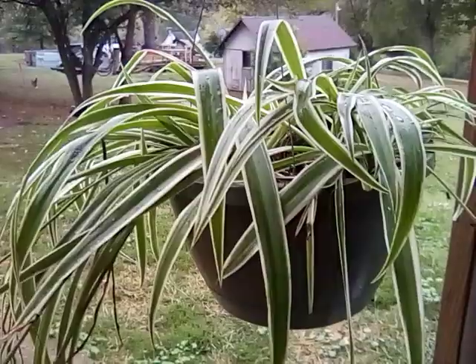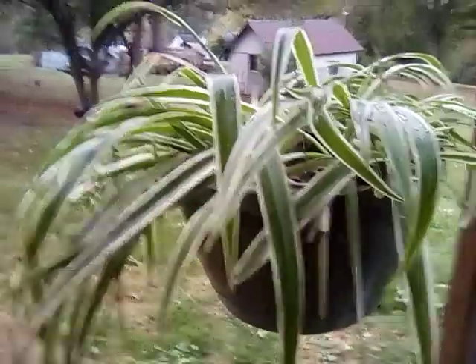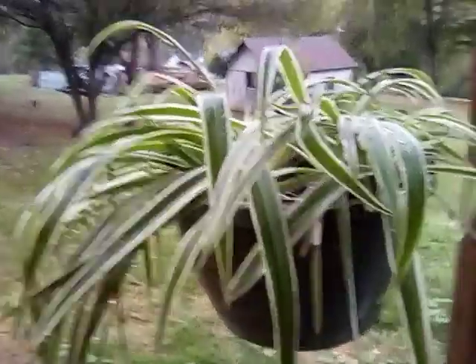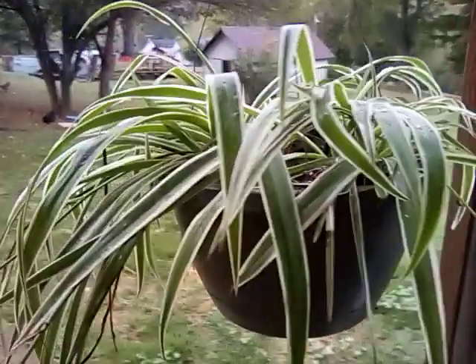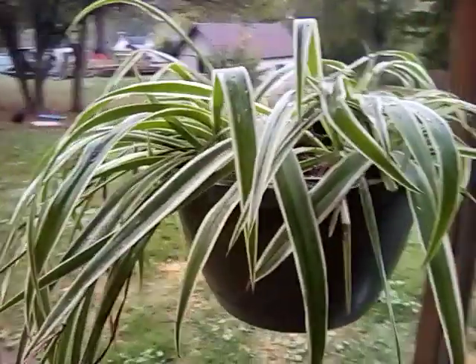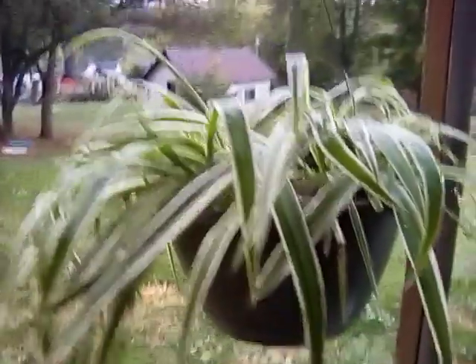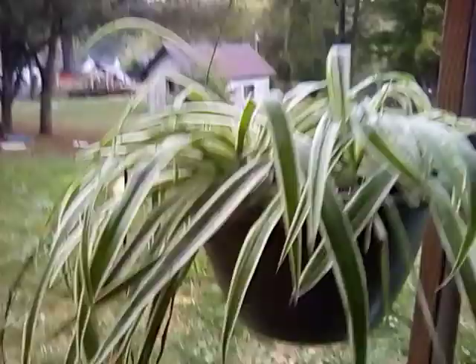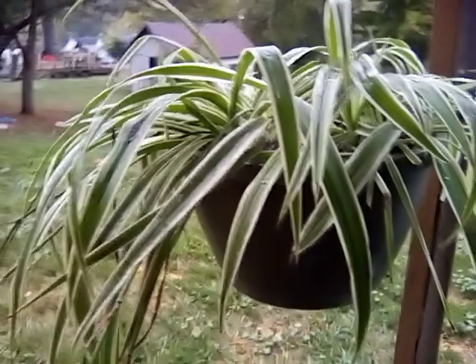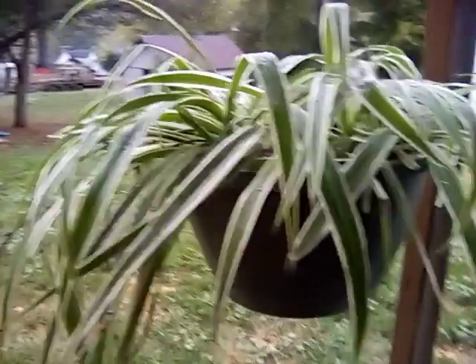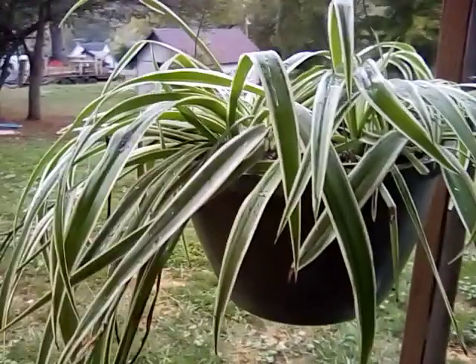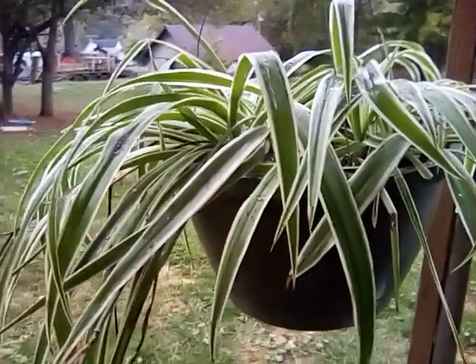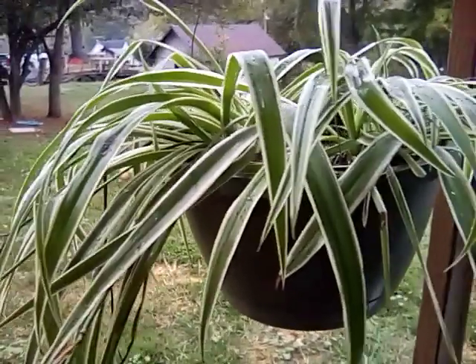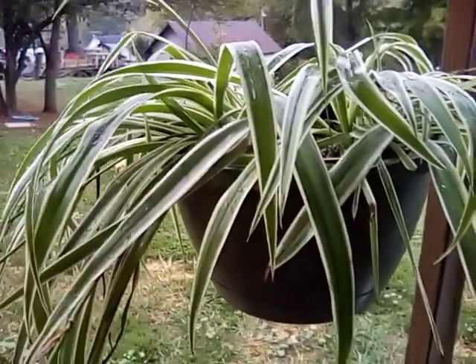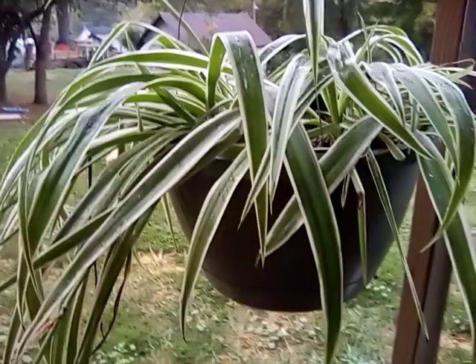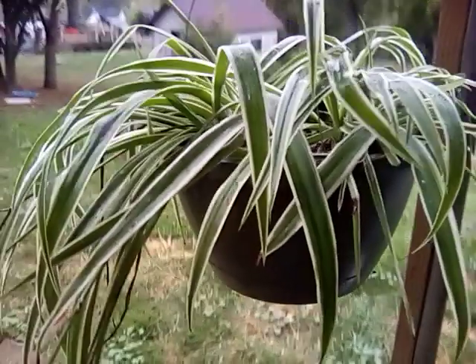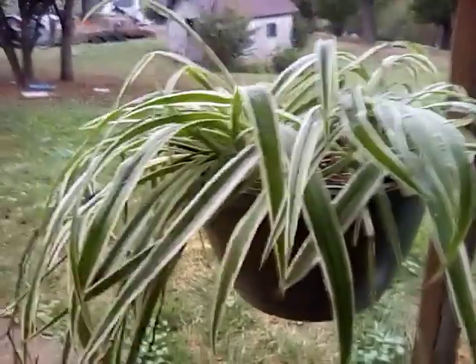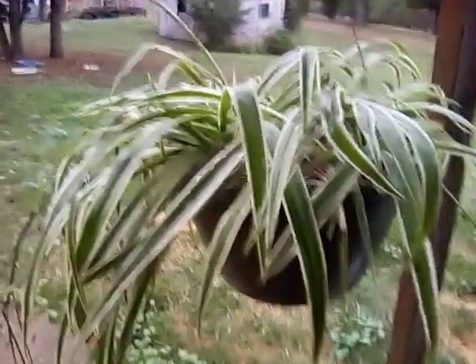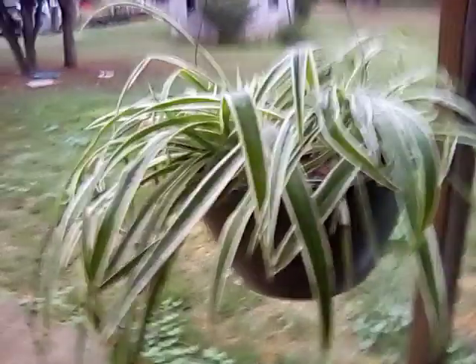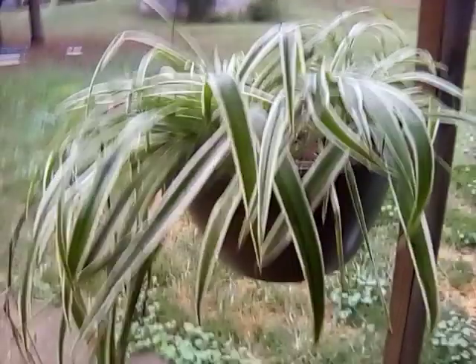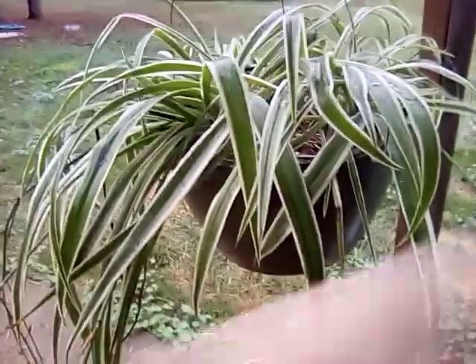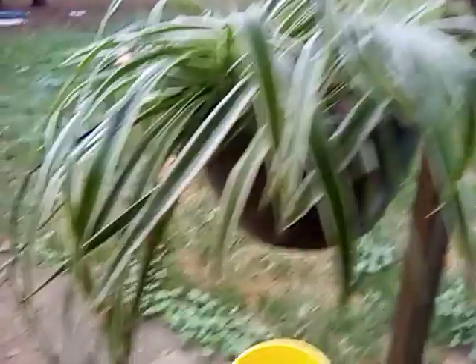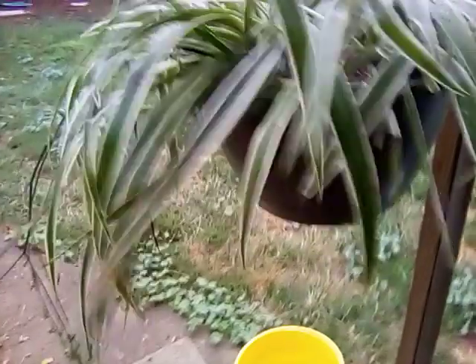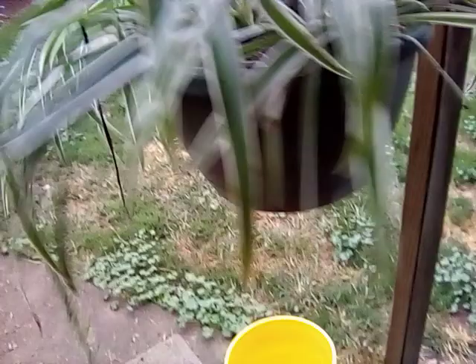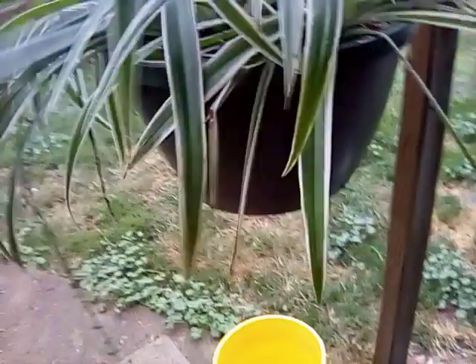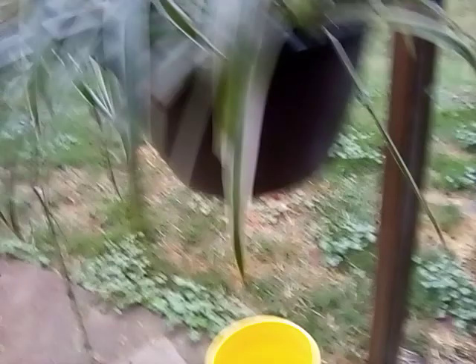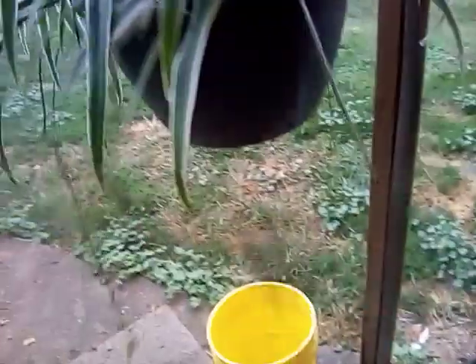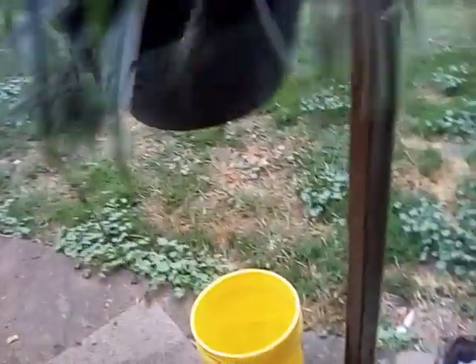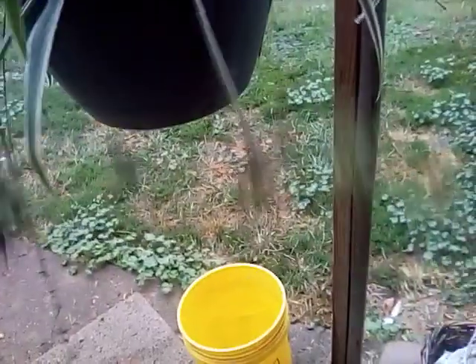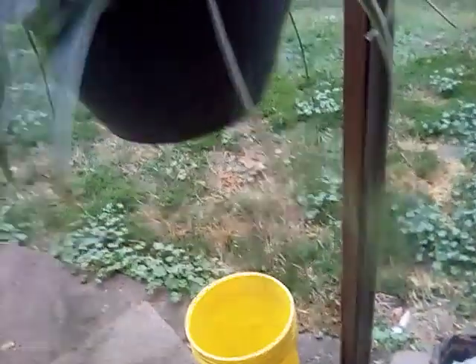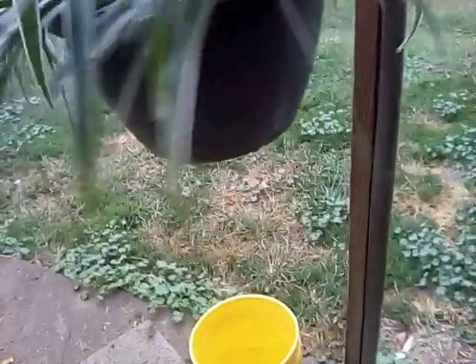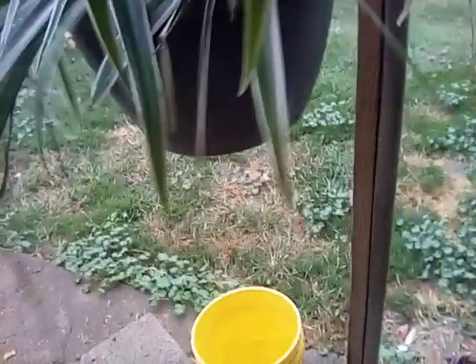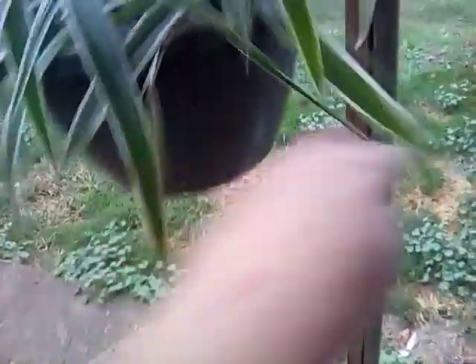Good evening, everyone. We finally got some rain today, which was really nice. And so I hung my spider plant outside and look, it's got little babies hanging off of it all over the place.